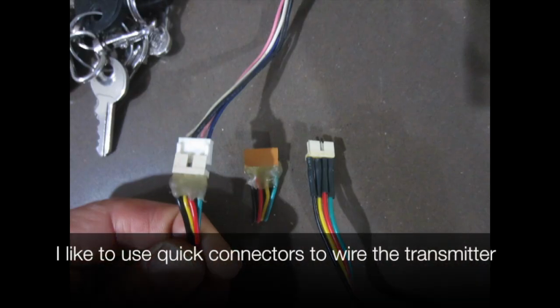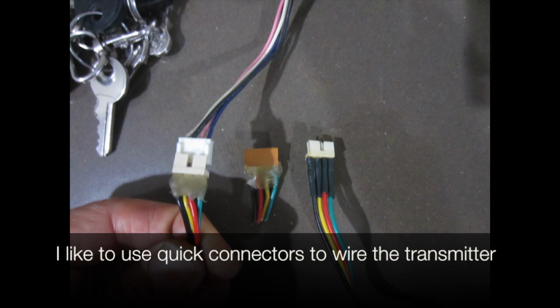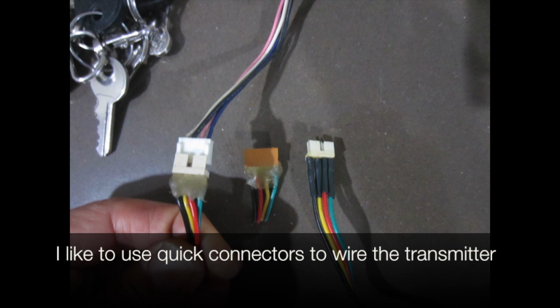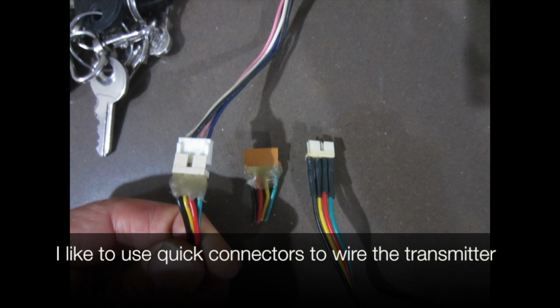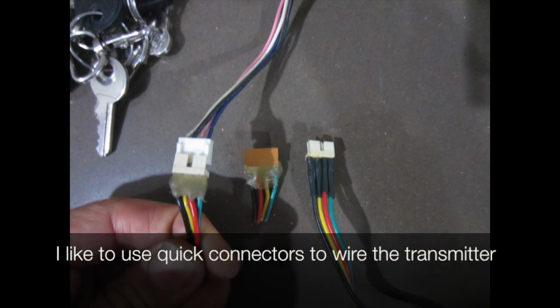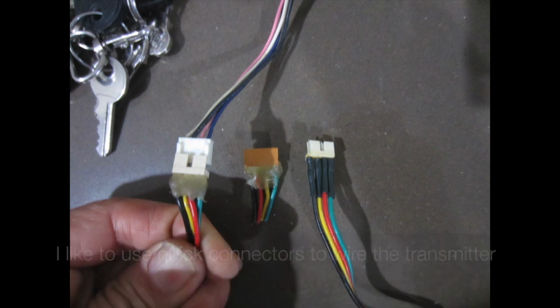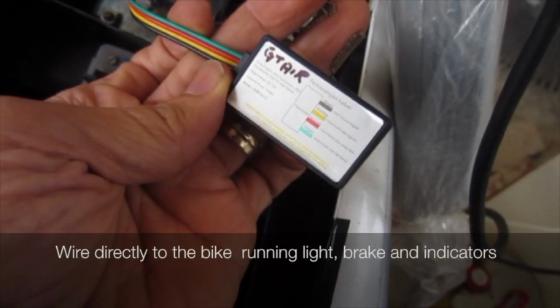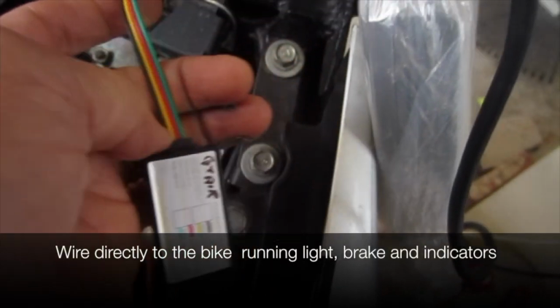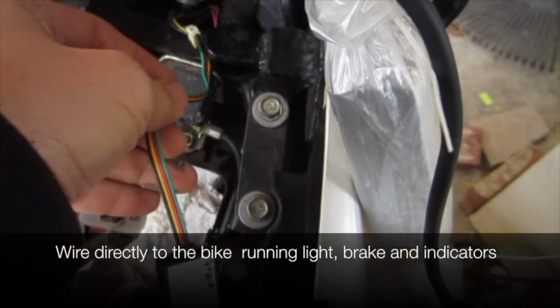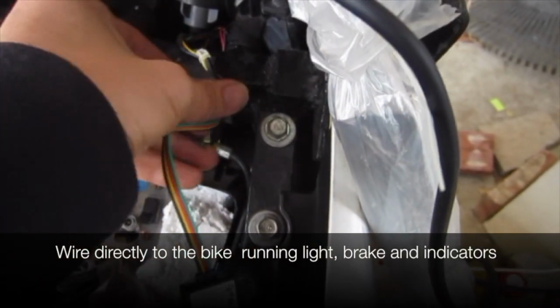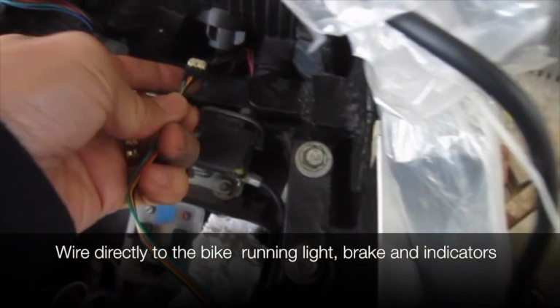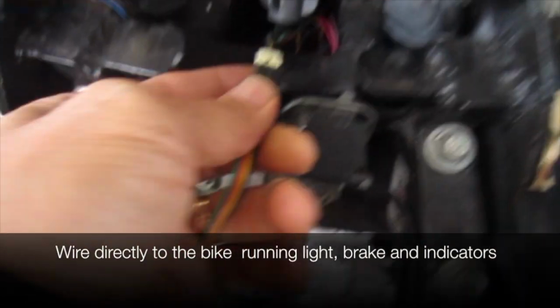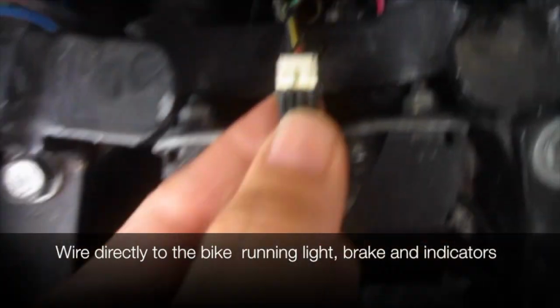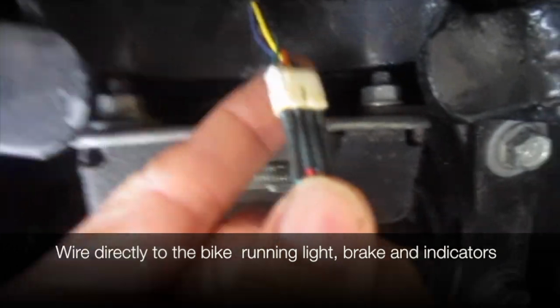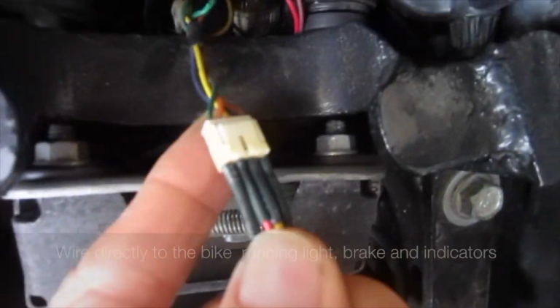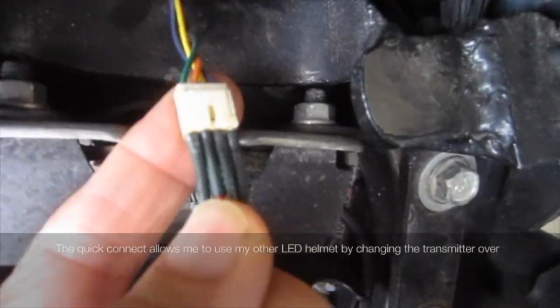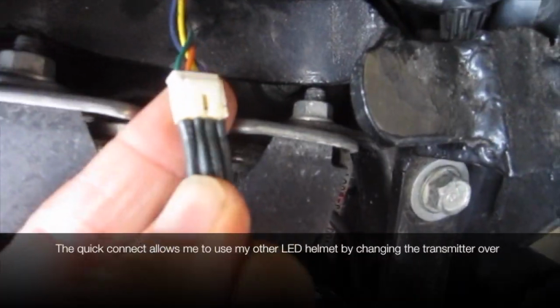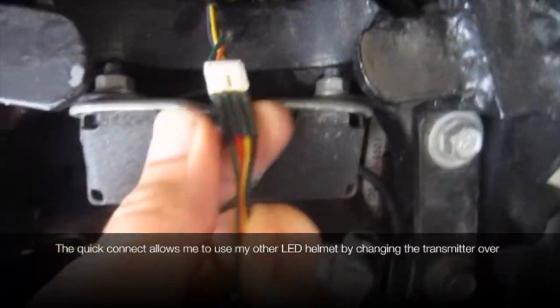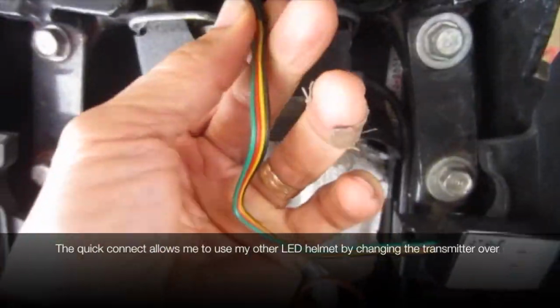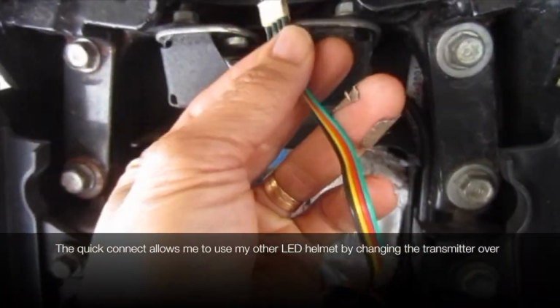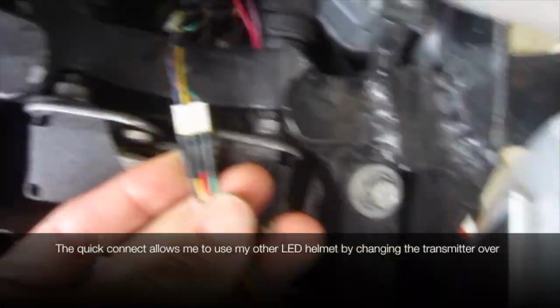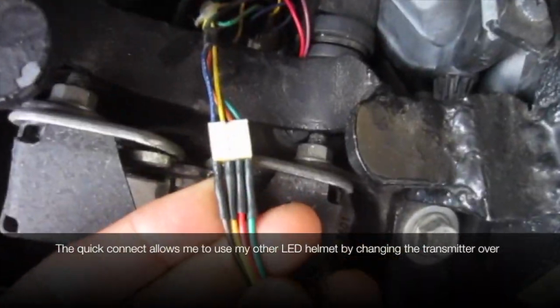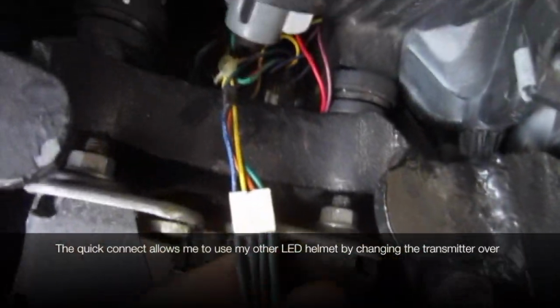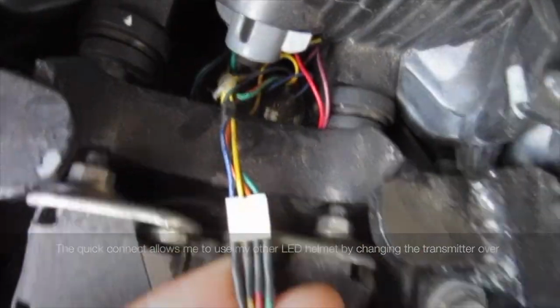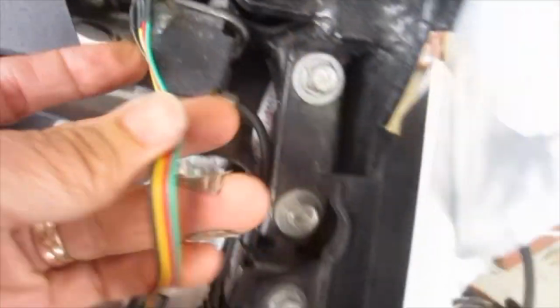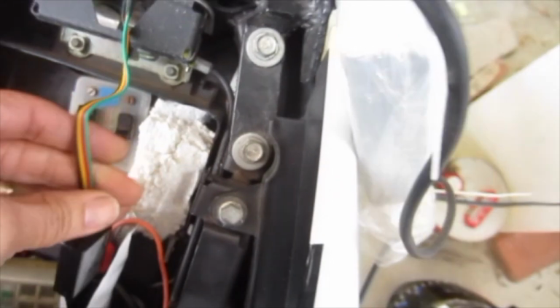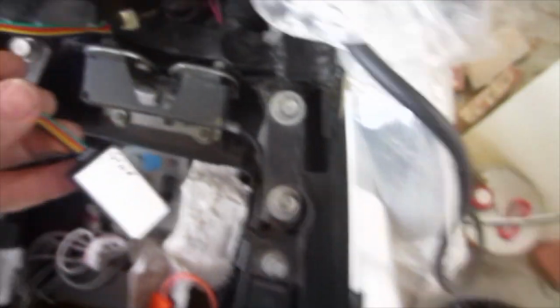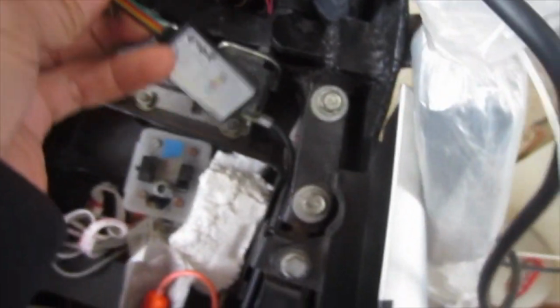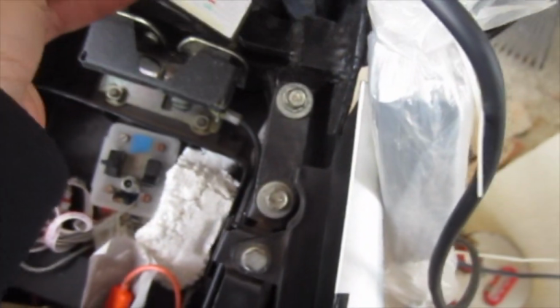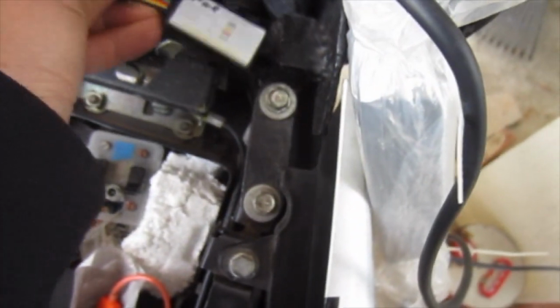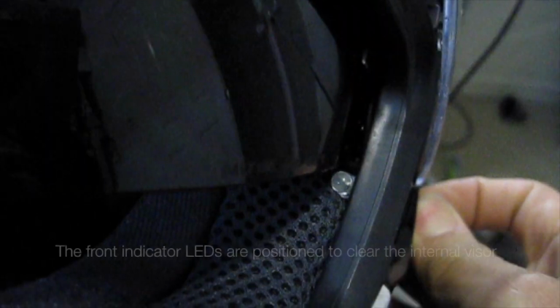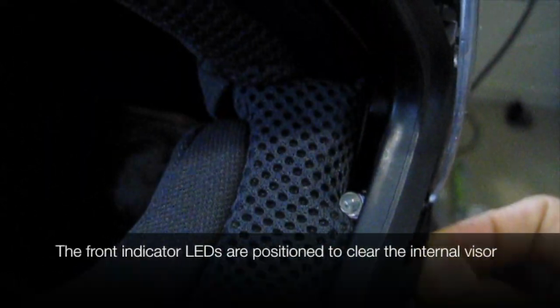I like to use these quick connectors to wire the transmitter. We wire directly to the bike's running light, brake, and indicators. The quick connect allows me to take that off and put on my other helmet which also has leads.